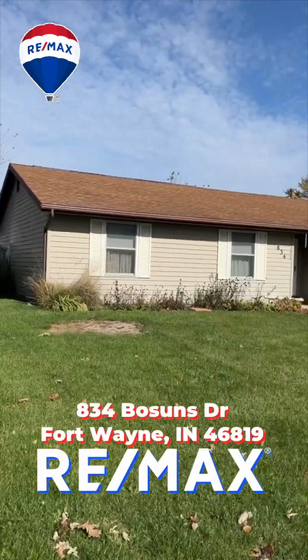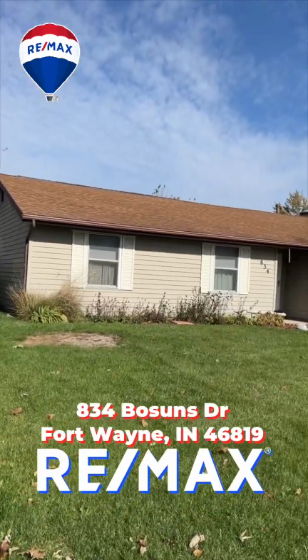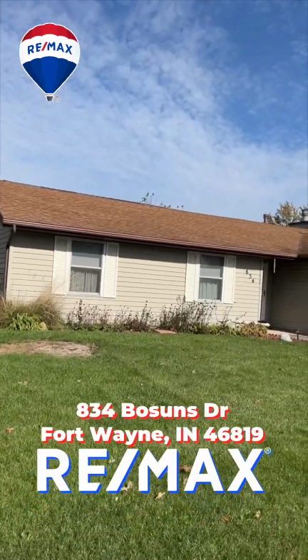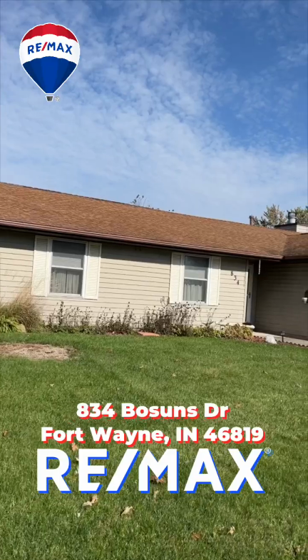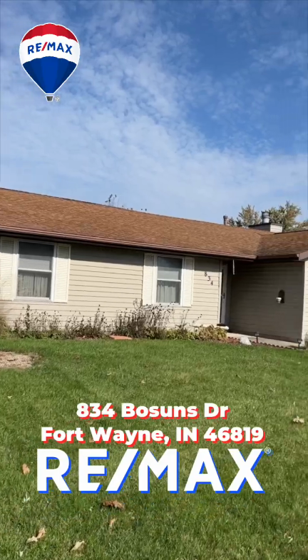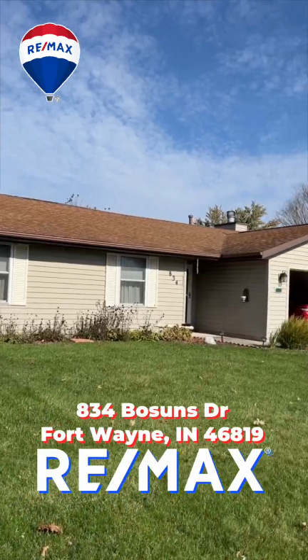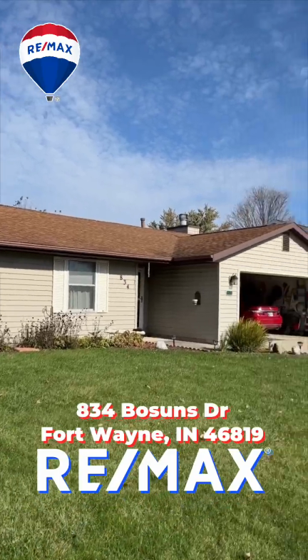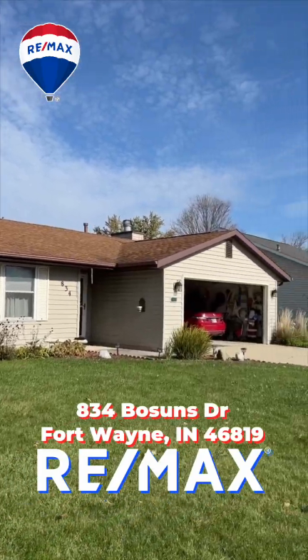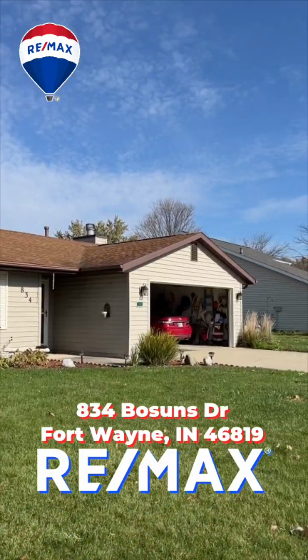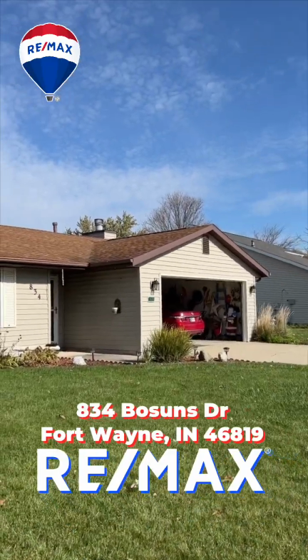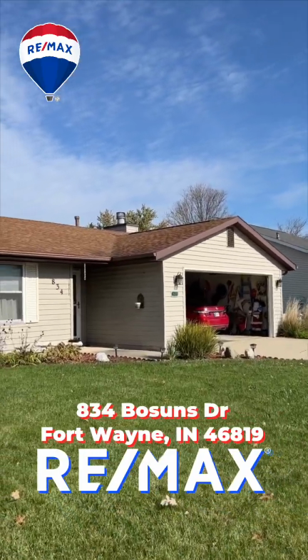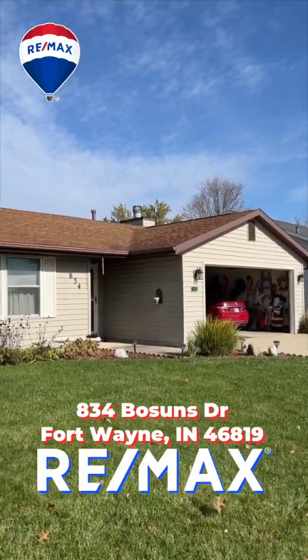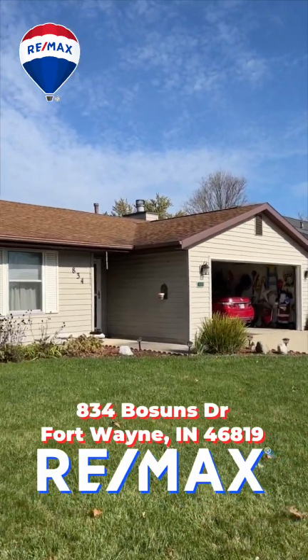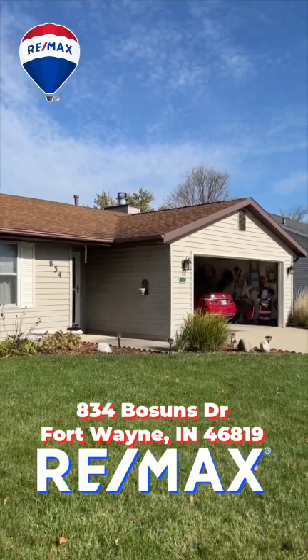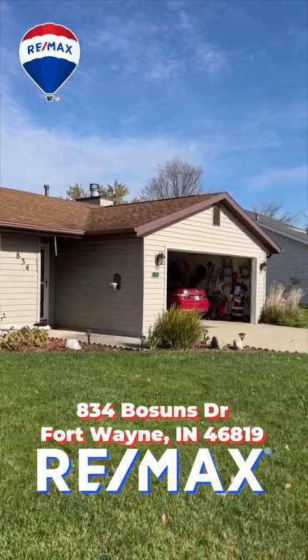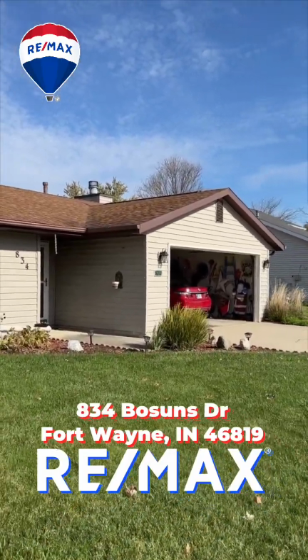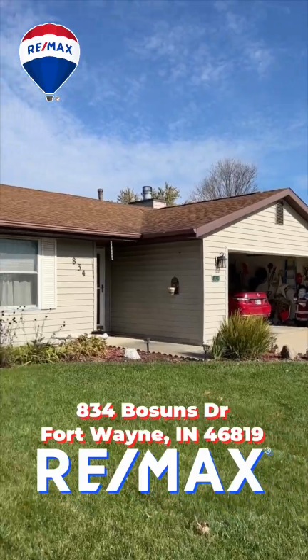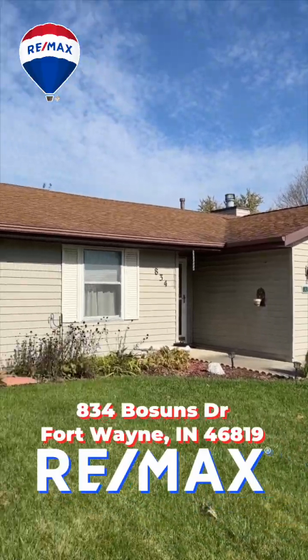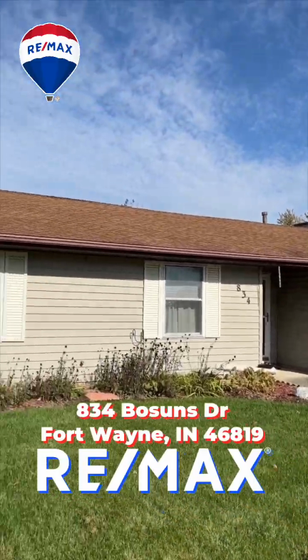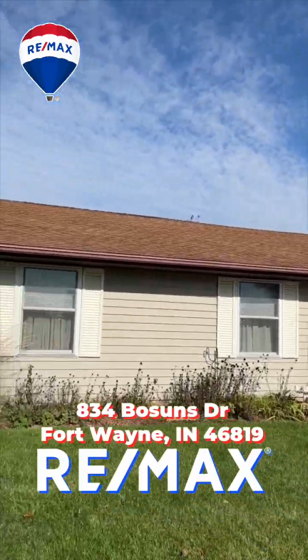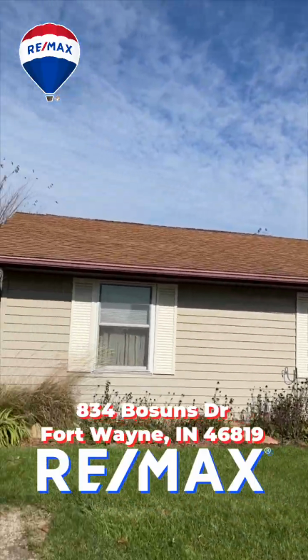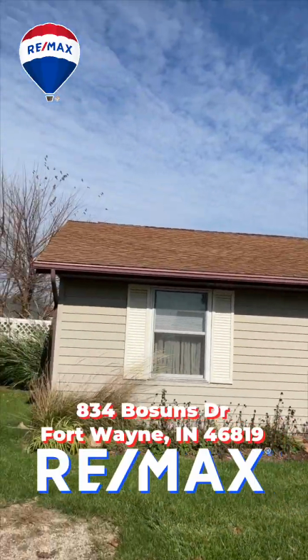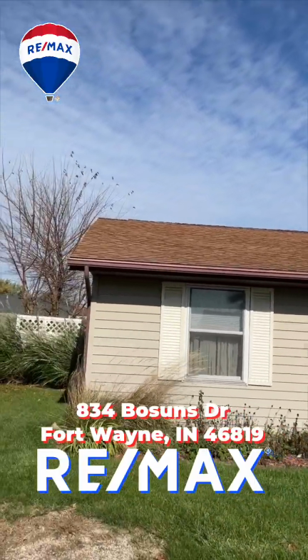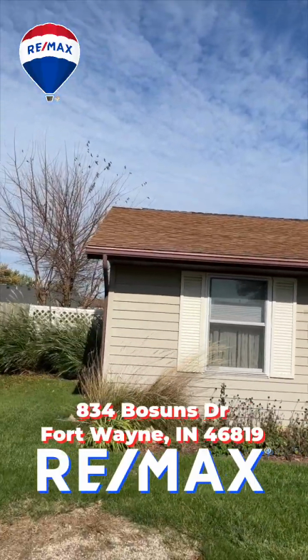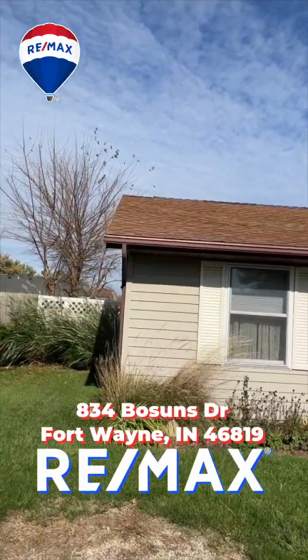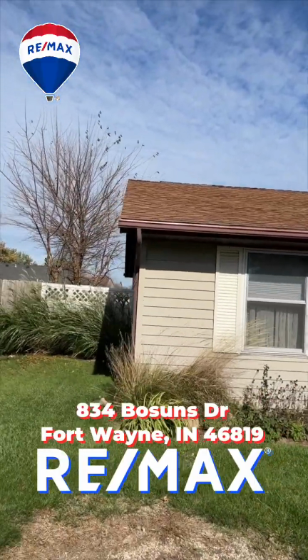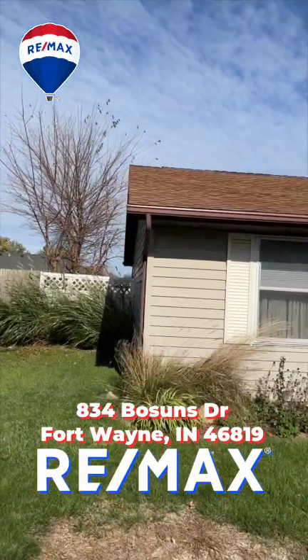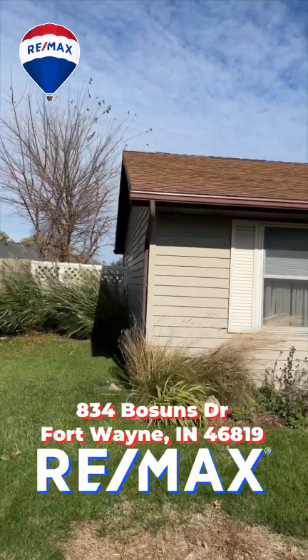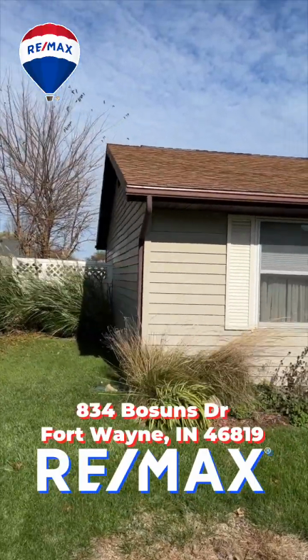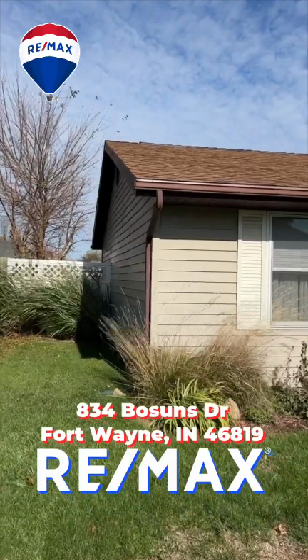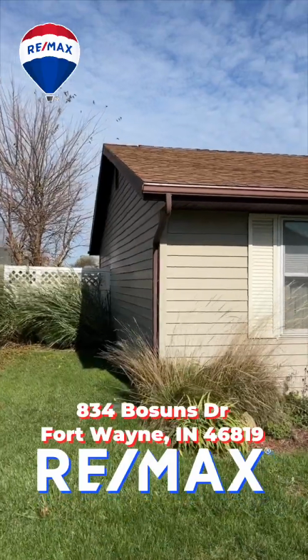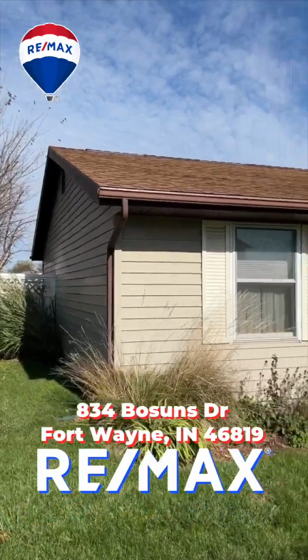We are at 834 Bosons in Mariners Ridge. We've got a nice two-car garage here. It's about a 1,250 square foot ranch, 4 bedrooms, two full baths.